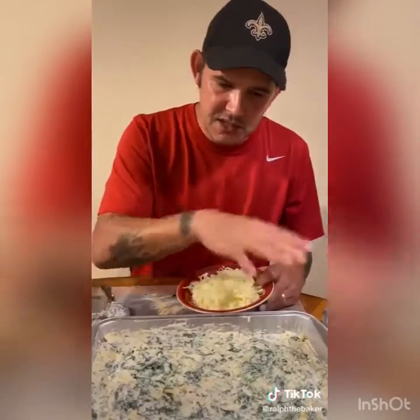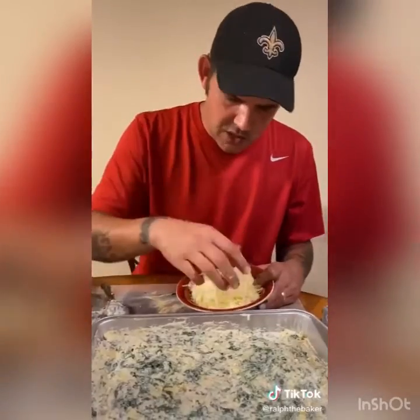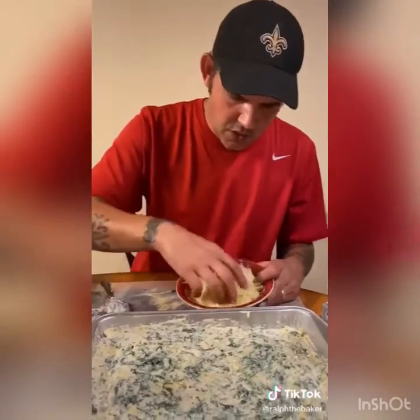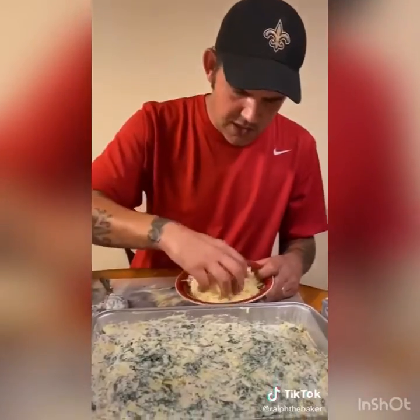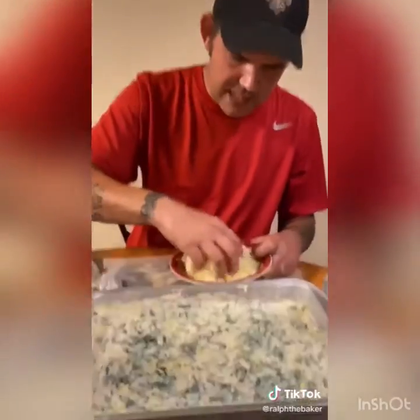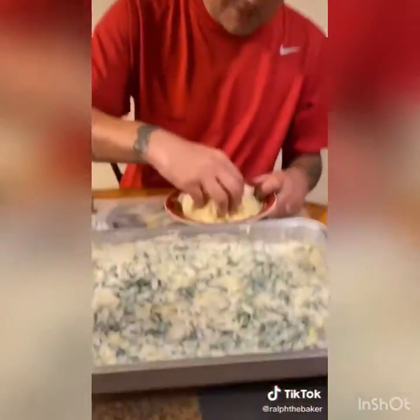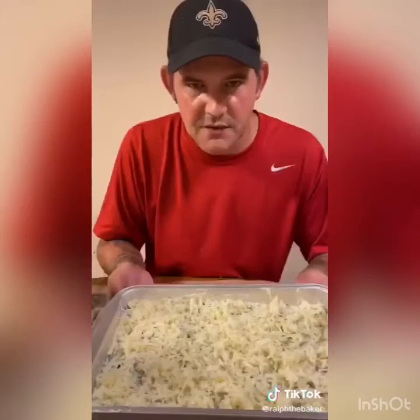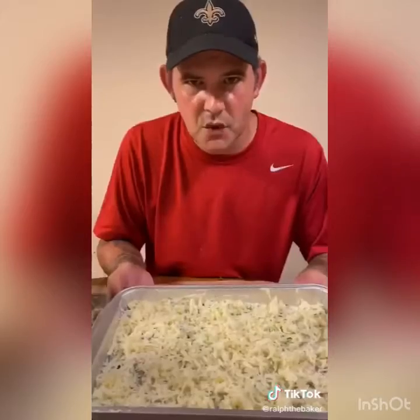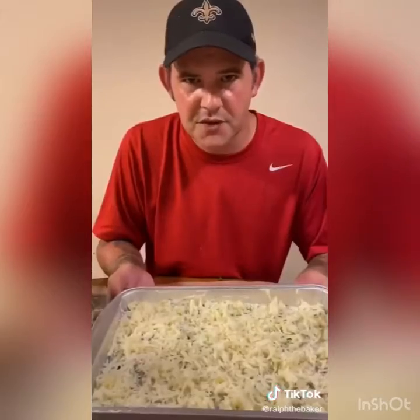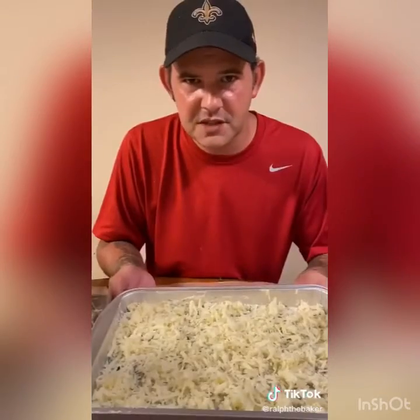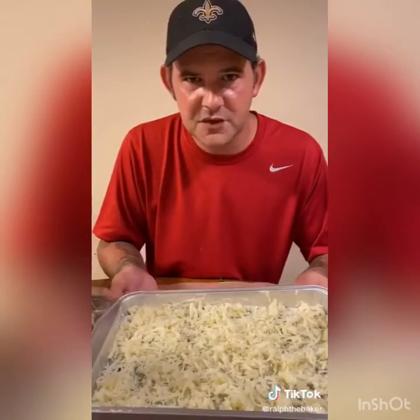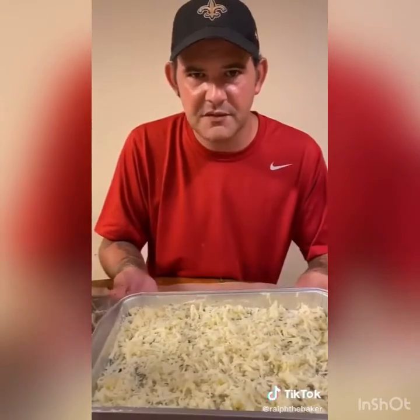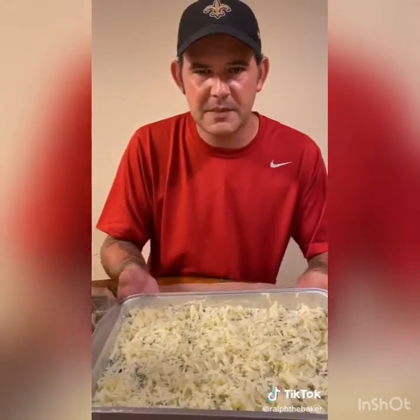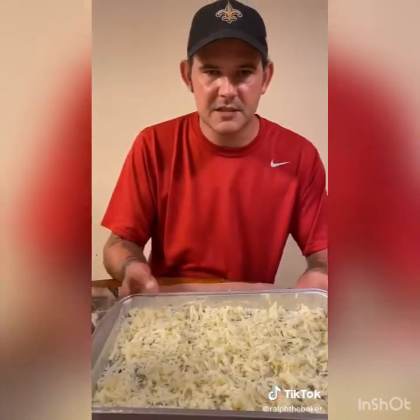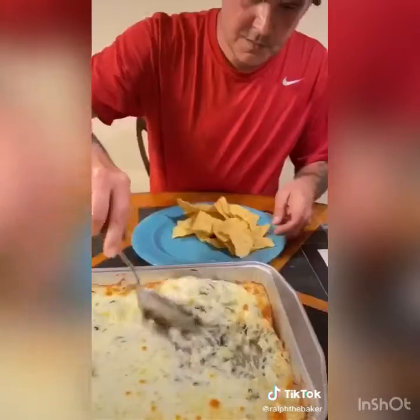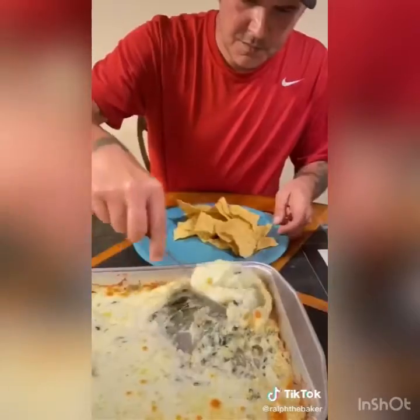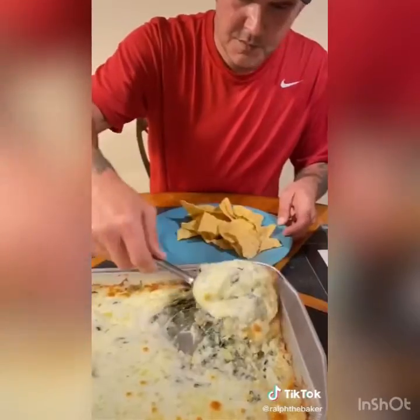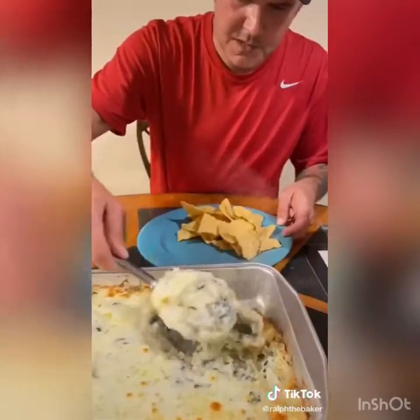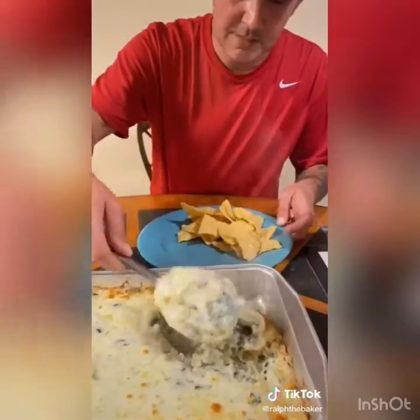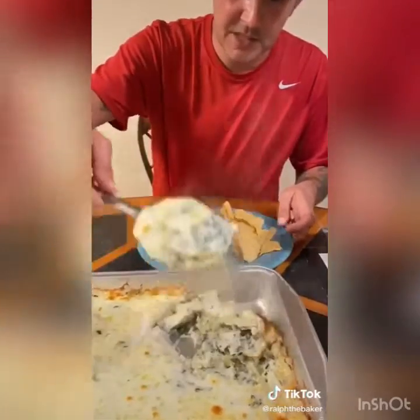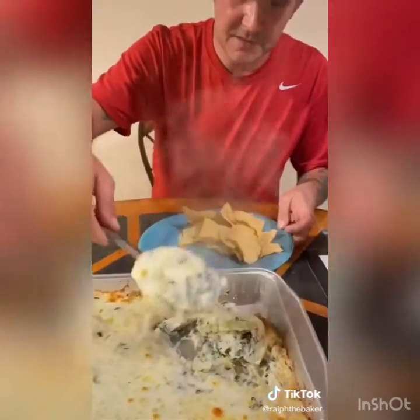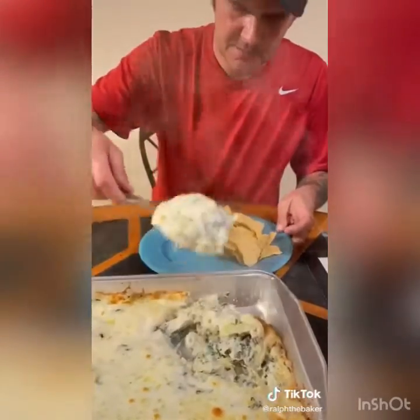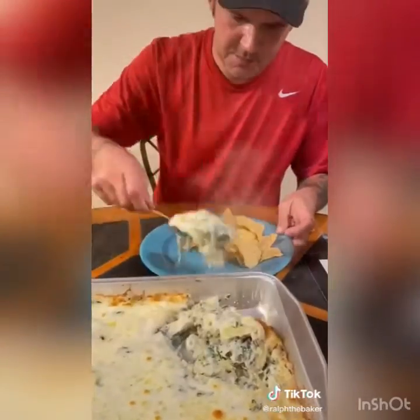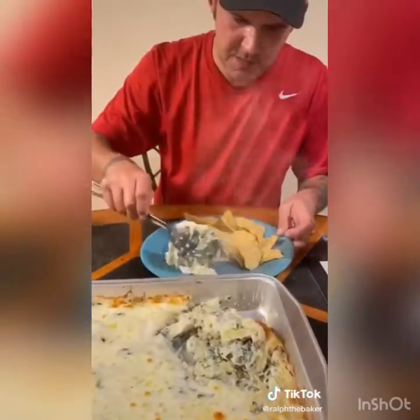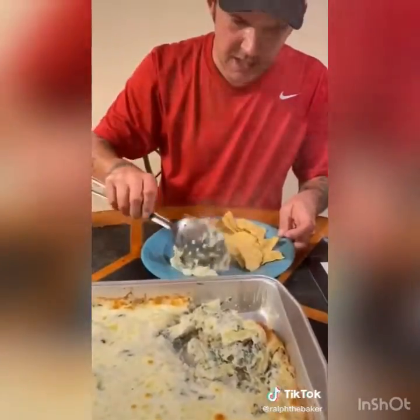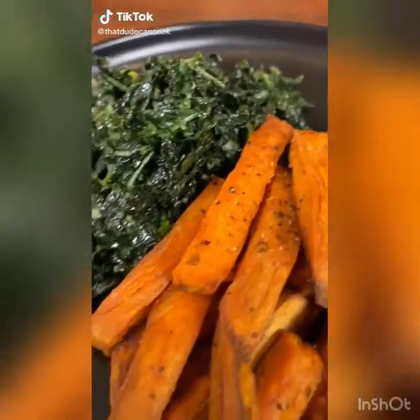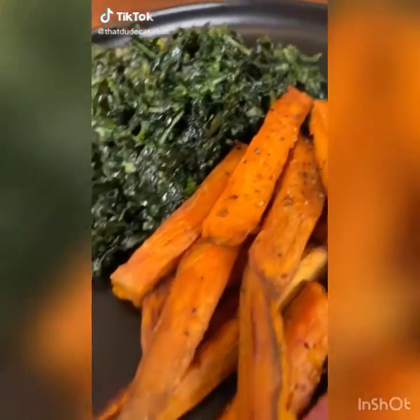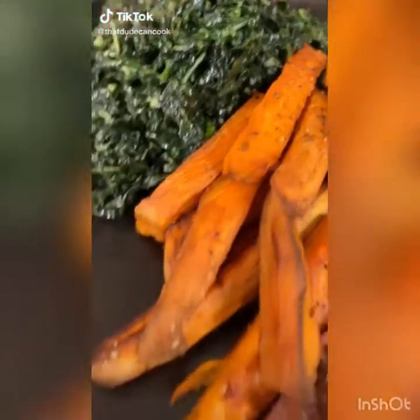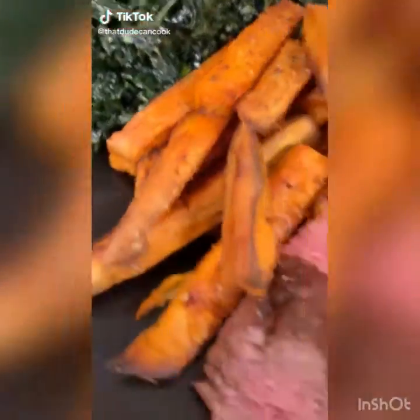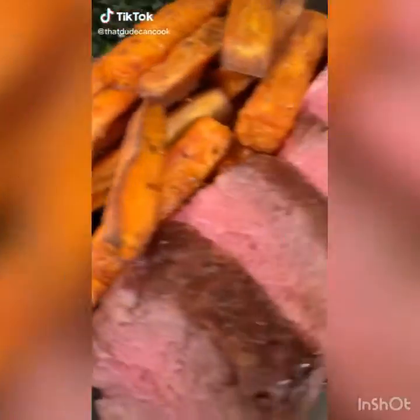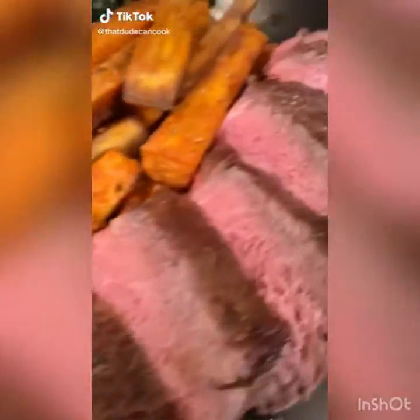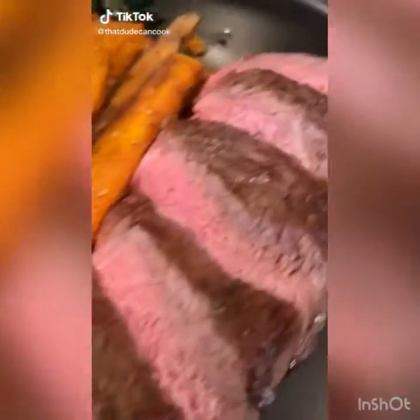Bake in the oven at 350 for 25 minutes. Time to eat!